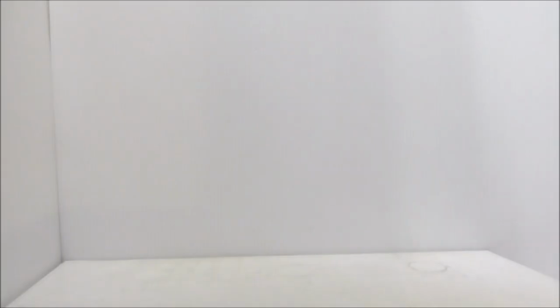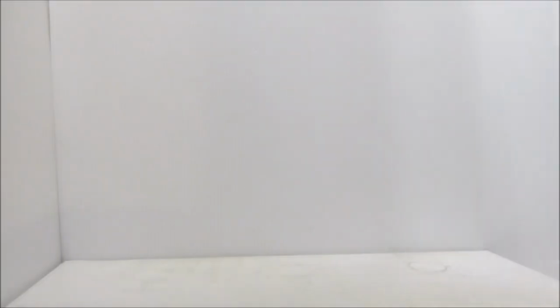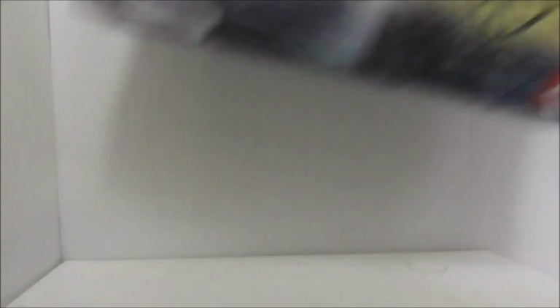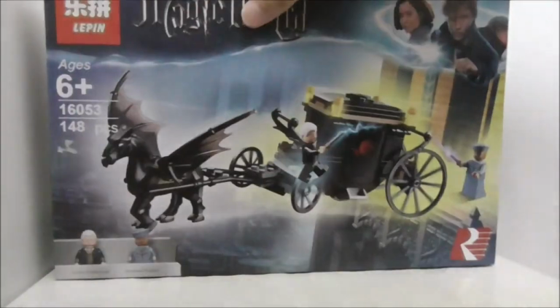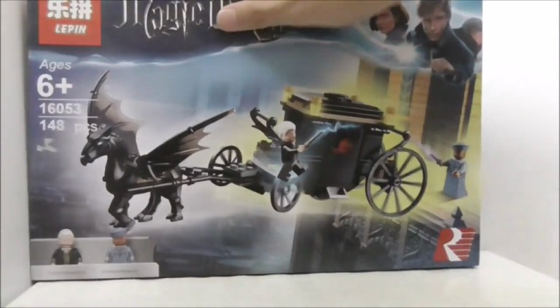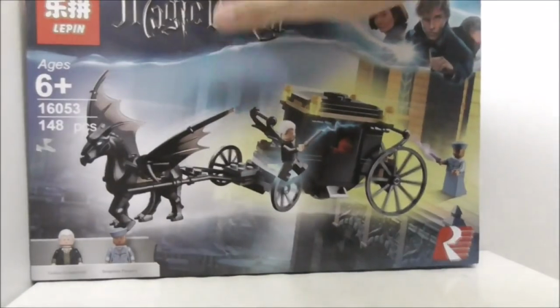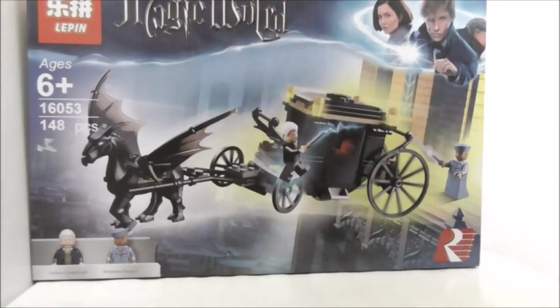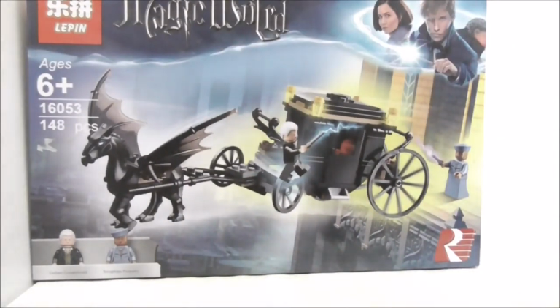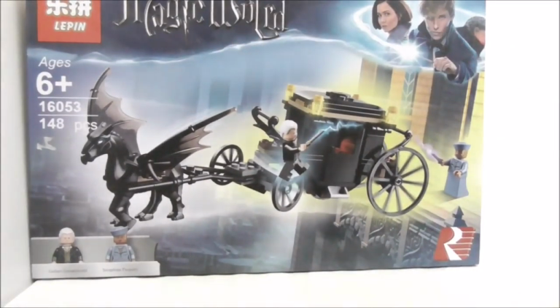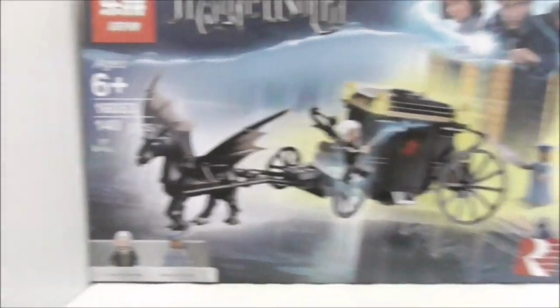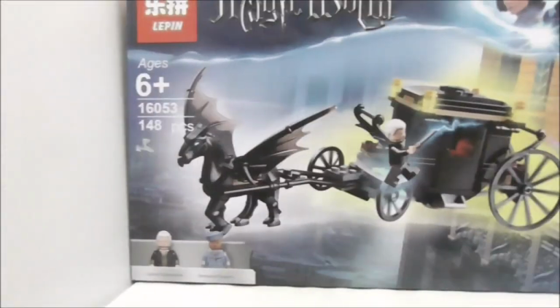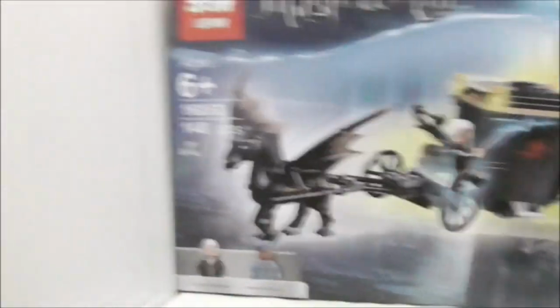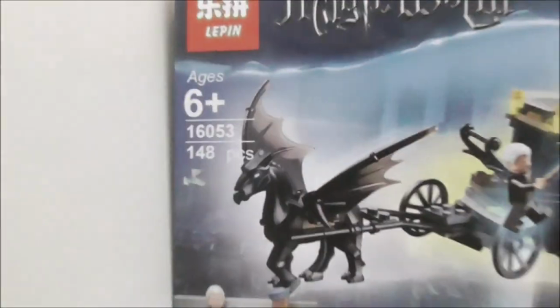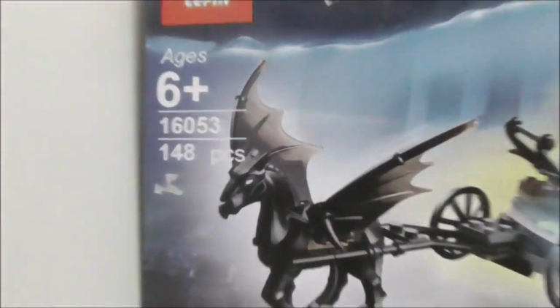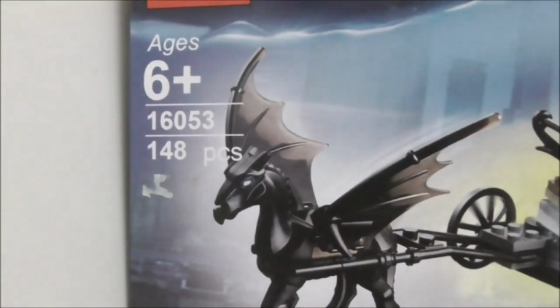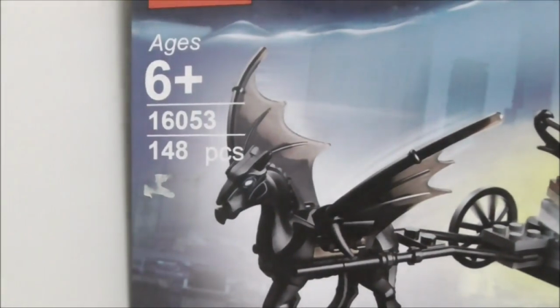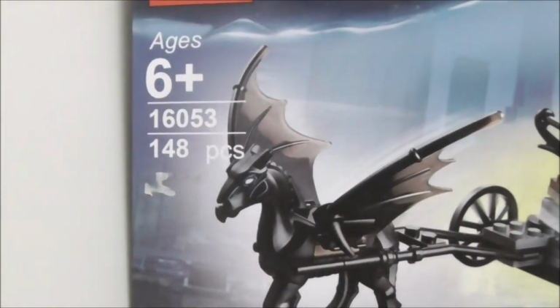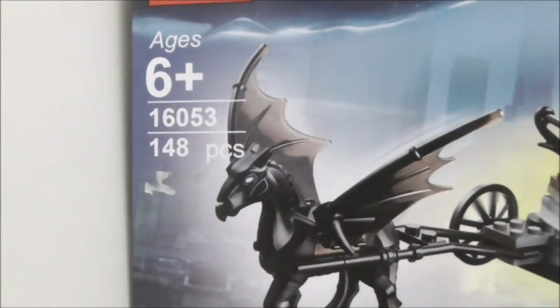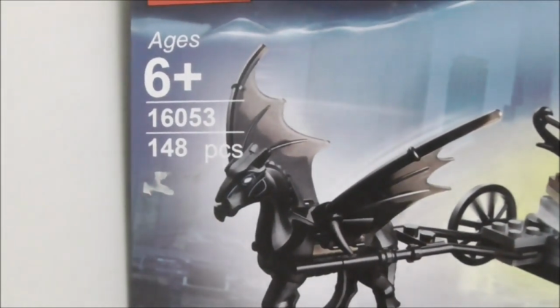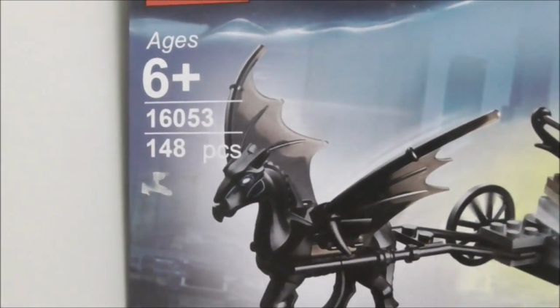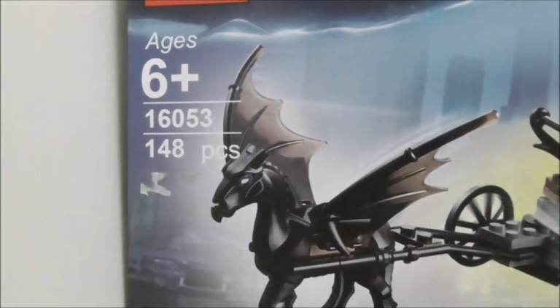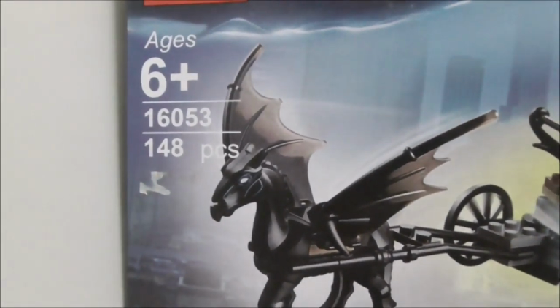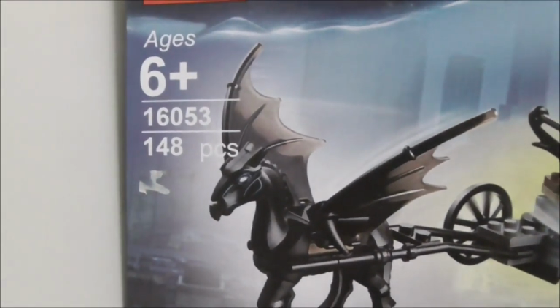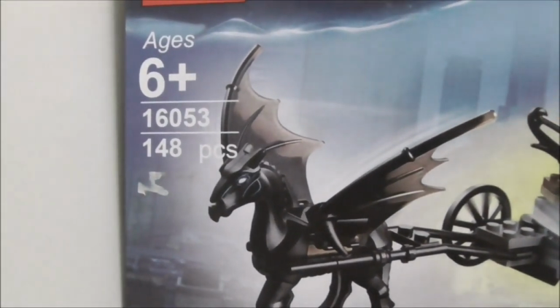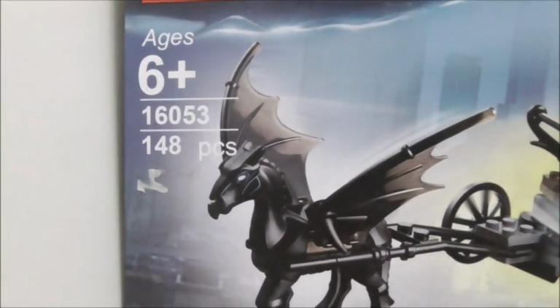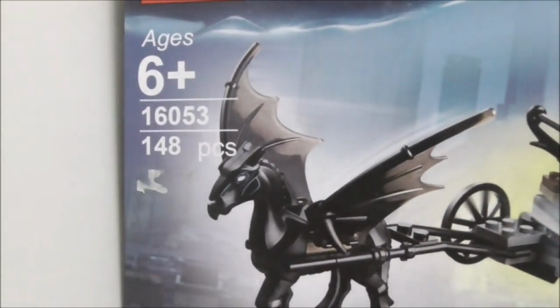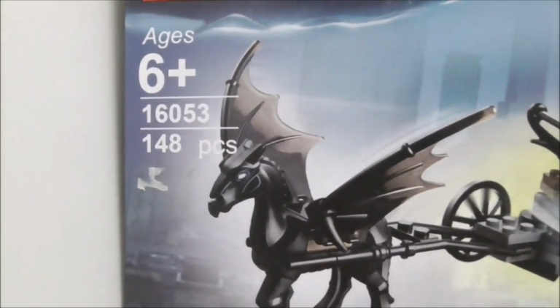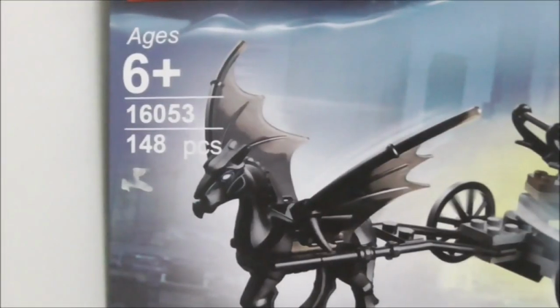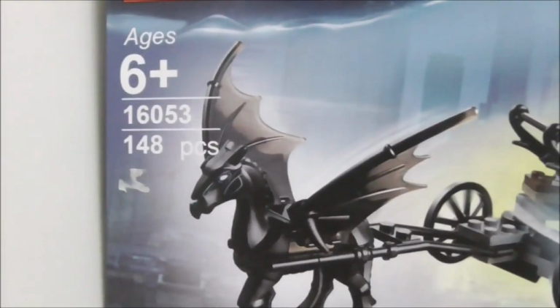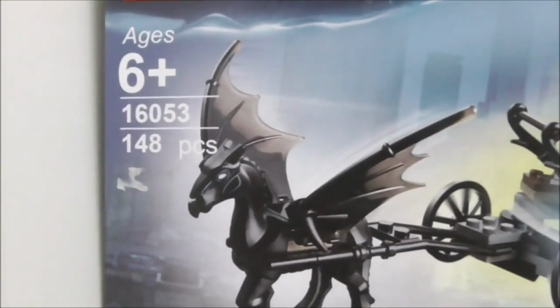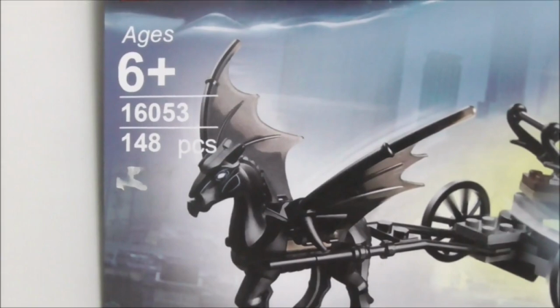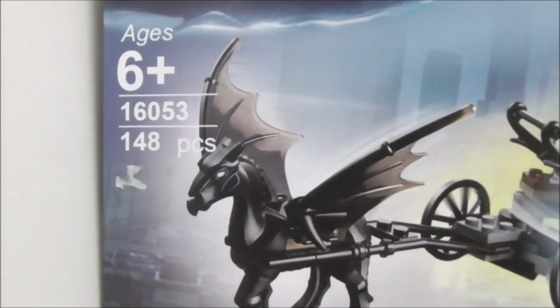So this is the box itself right here. It's recommended for ages 6 and up, this is set 16053, and it comes with 148 pieces and two main figures.